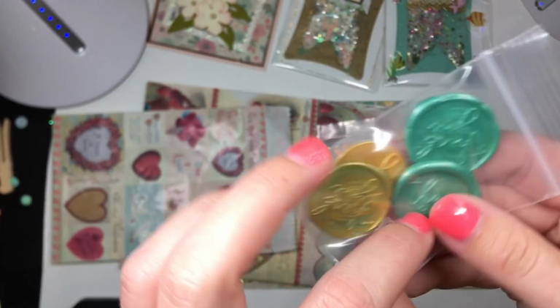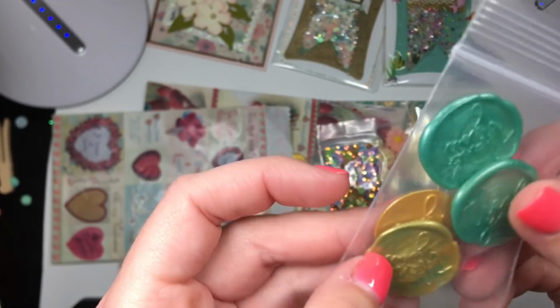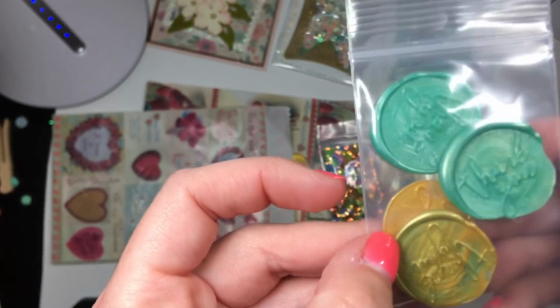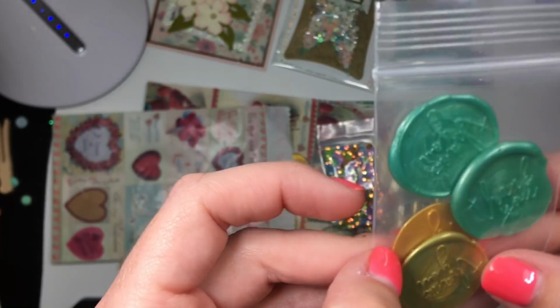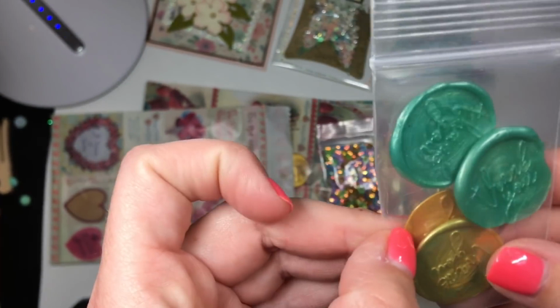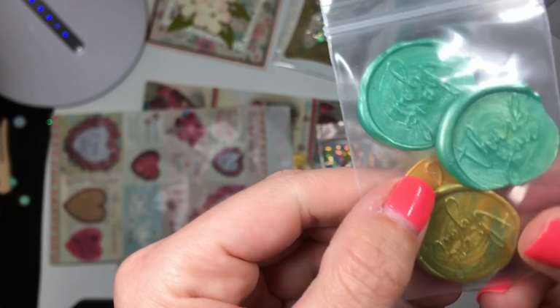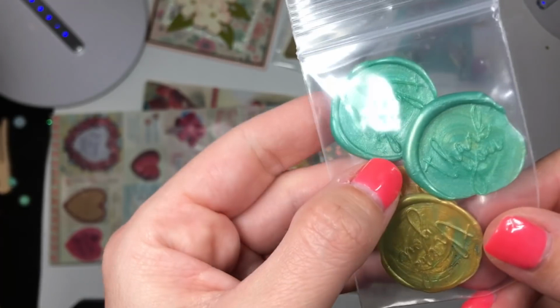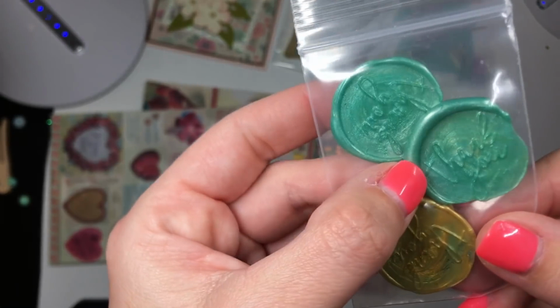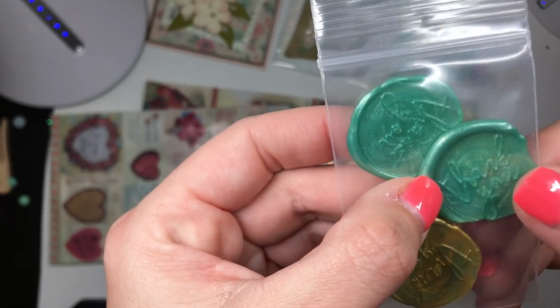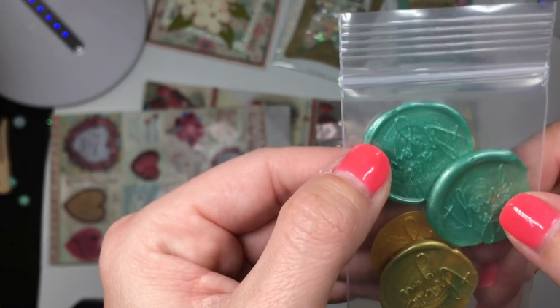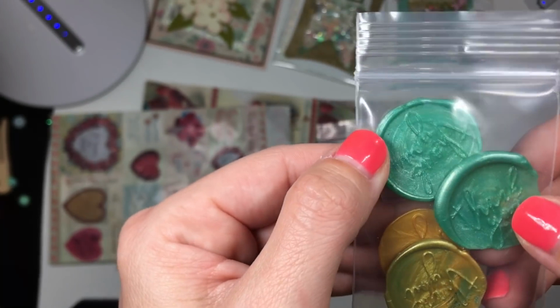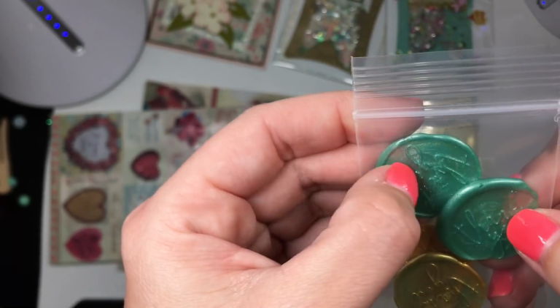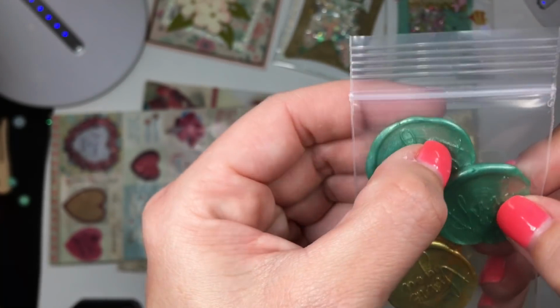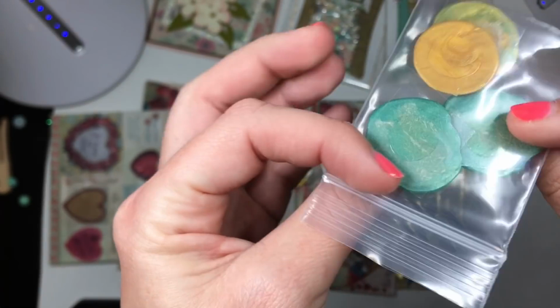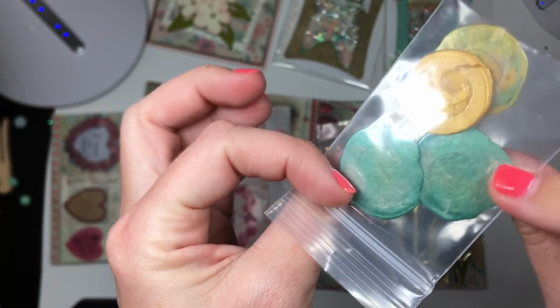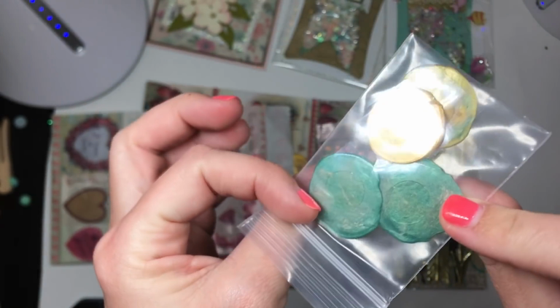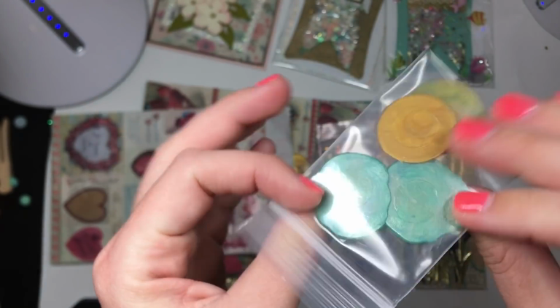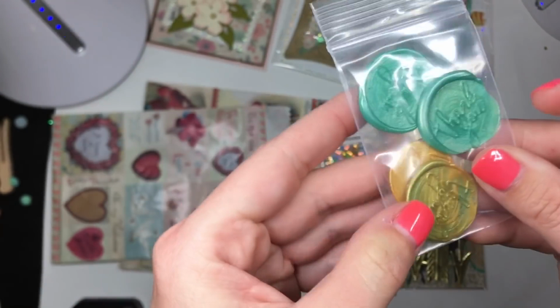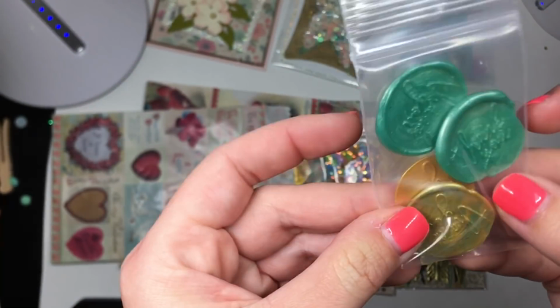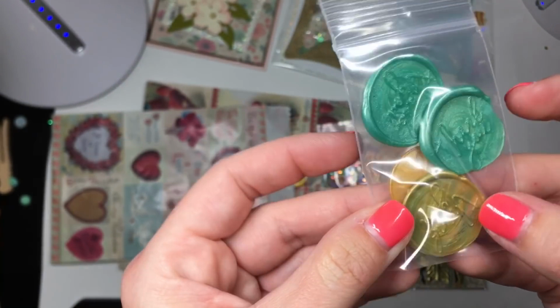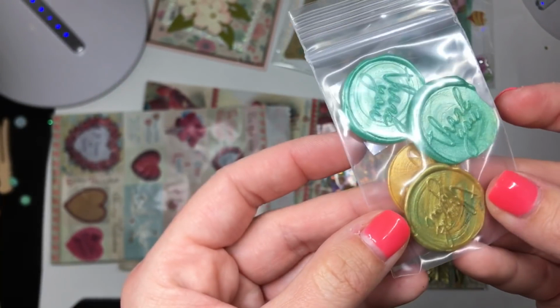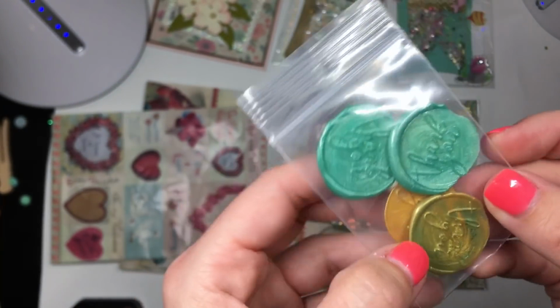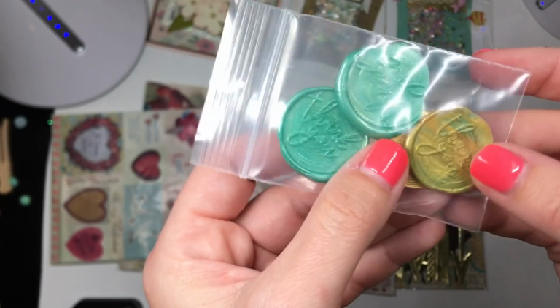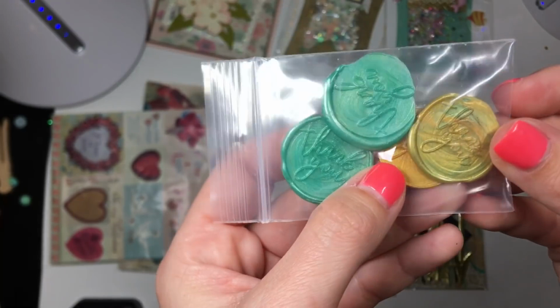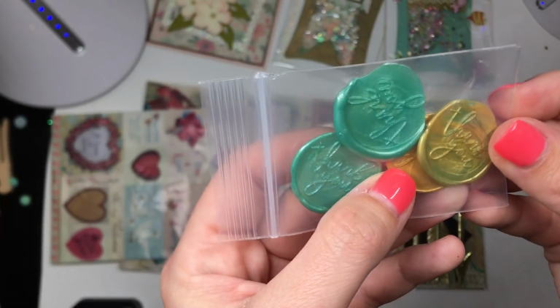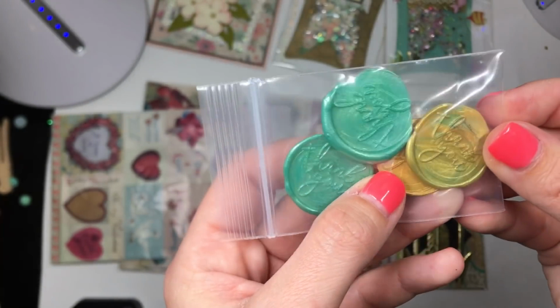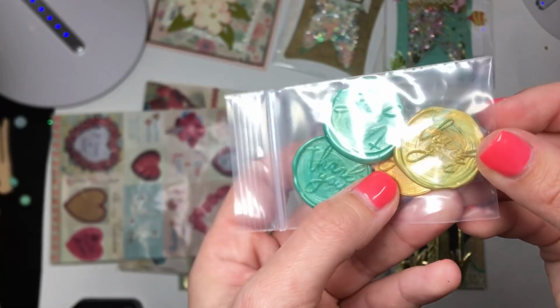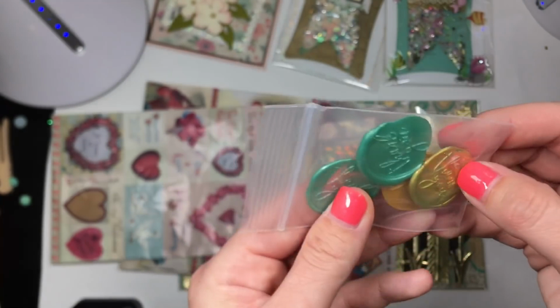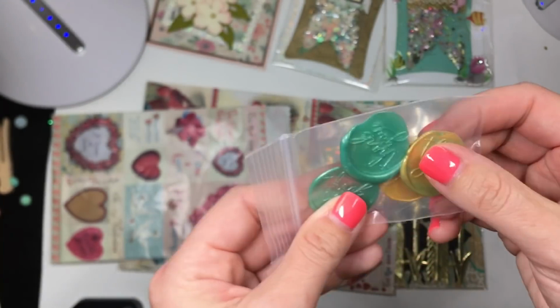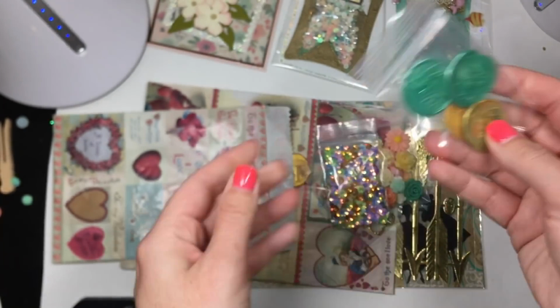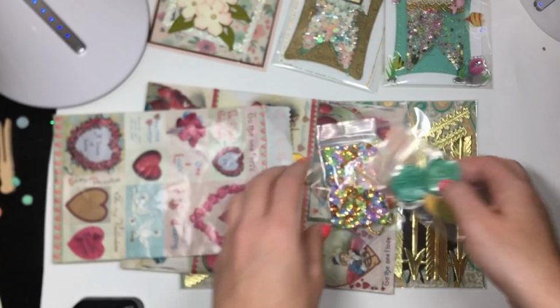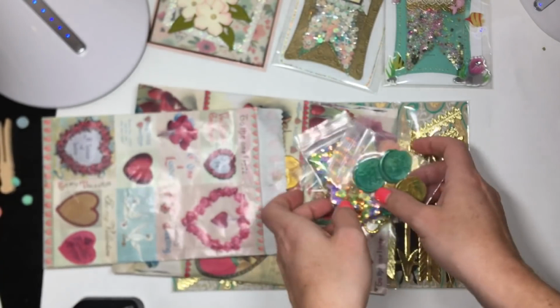And then look — some wax seals, and they say 'thank you.' I don't know if she made these or bought these, but thank you for sharing with me. Super cute, Jennifer.